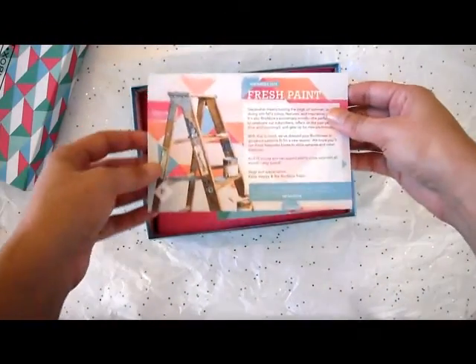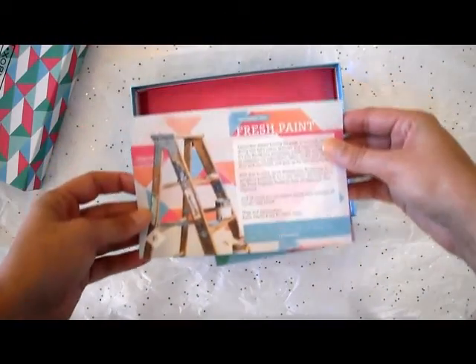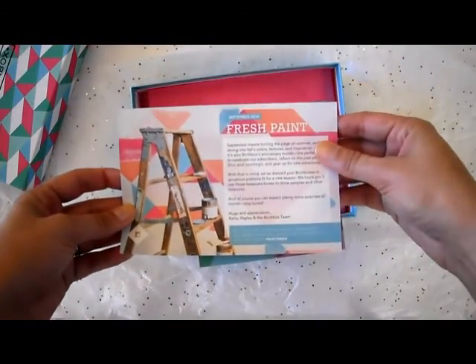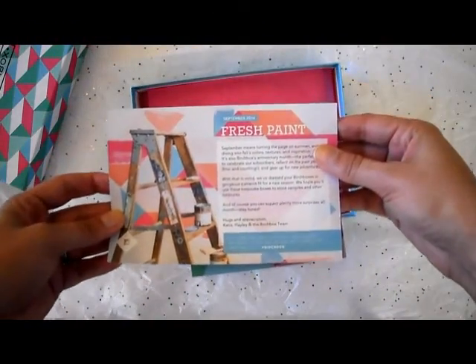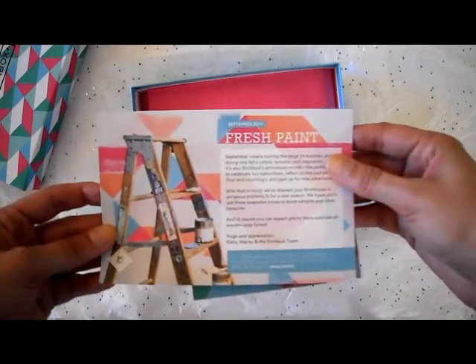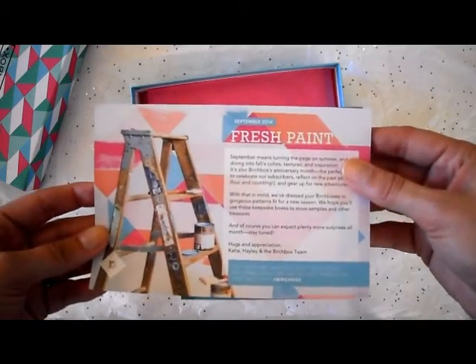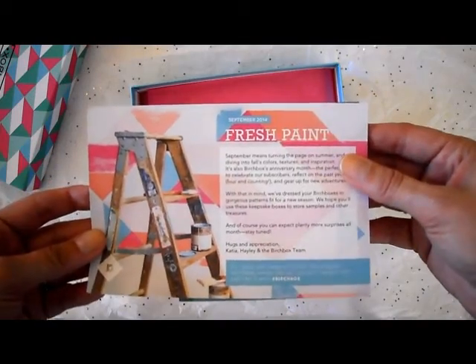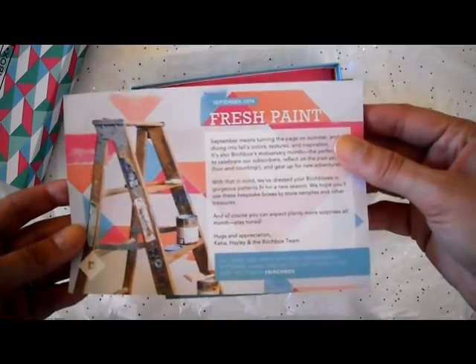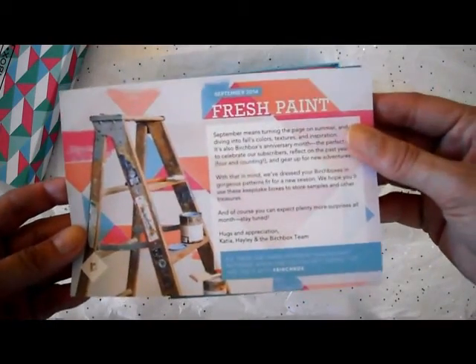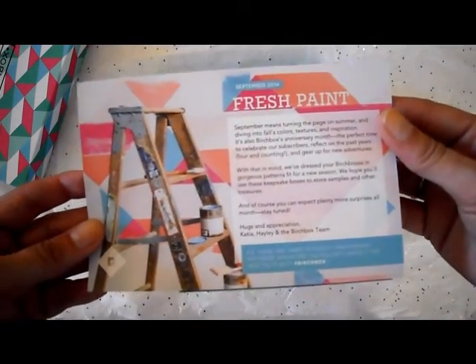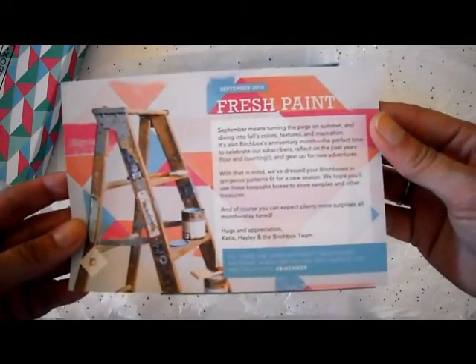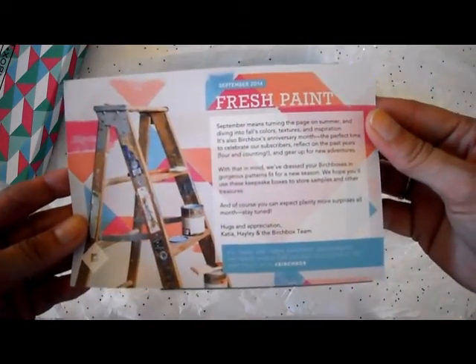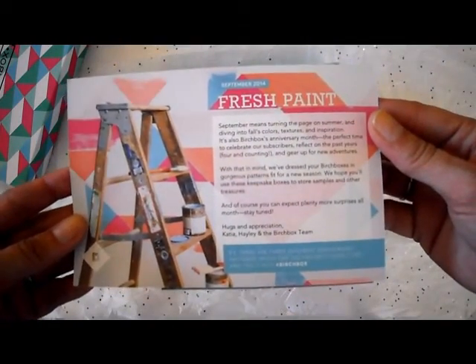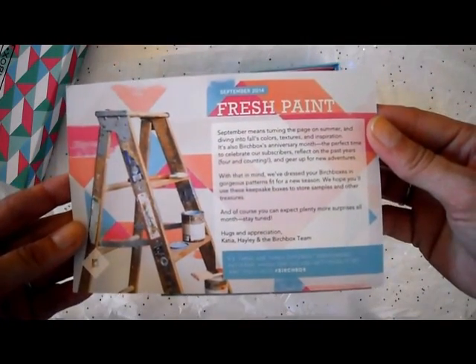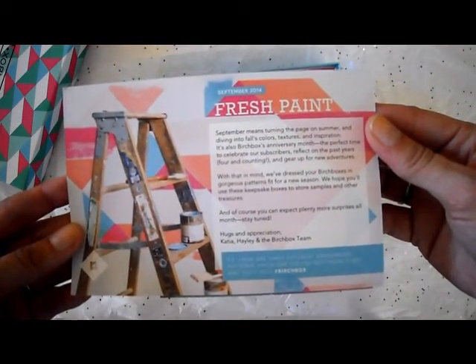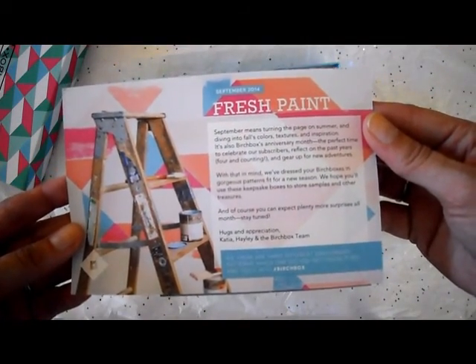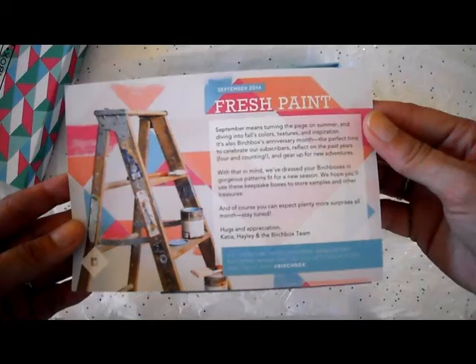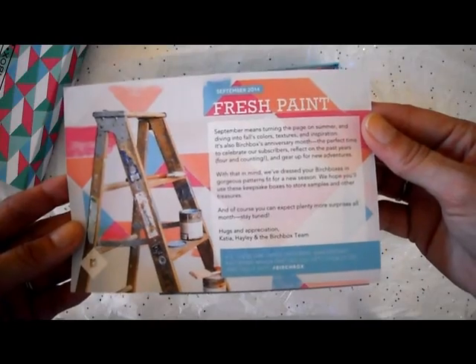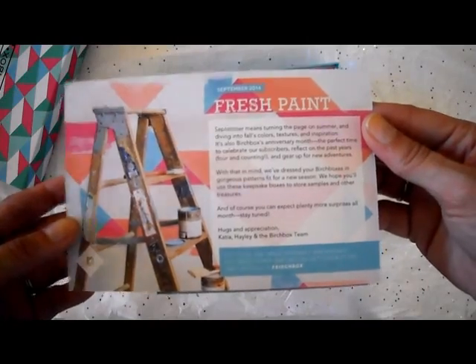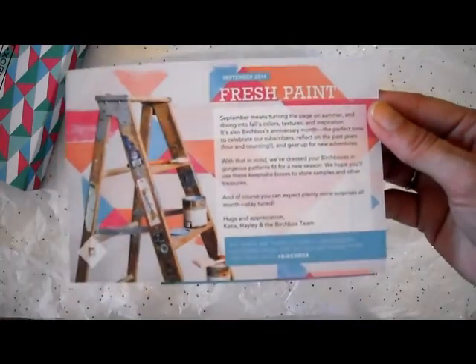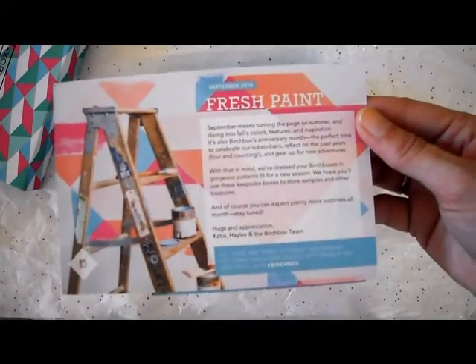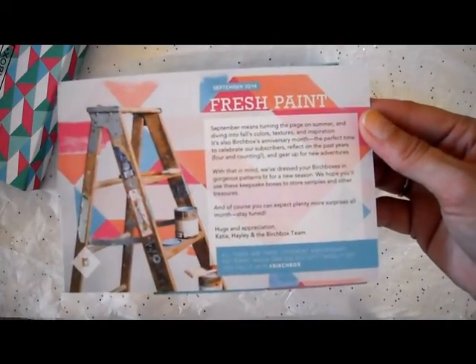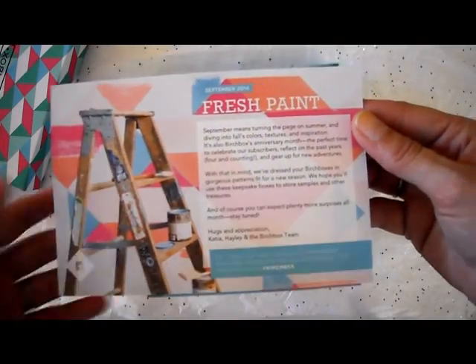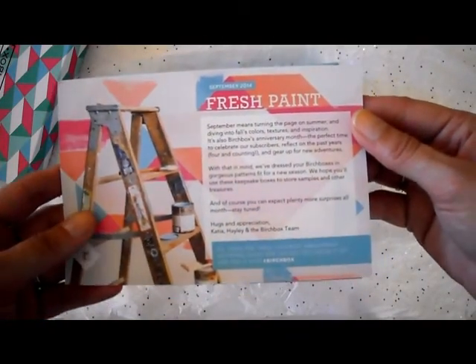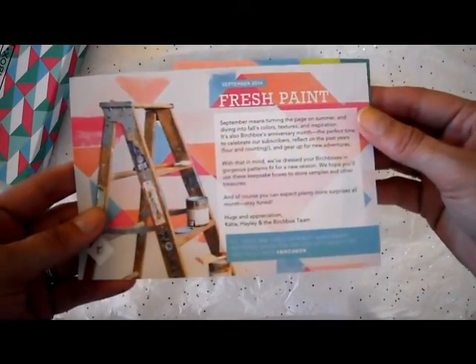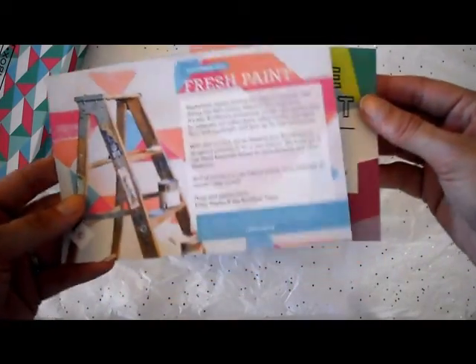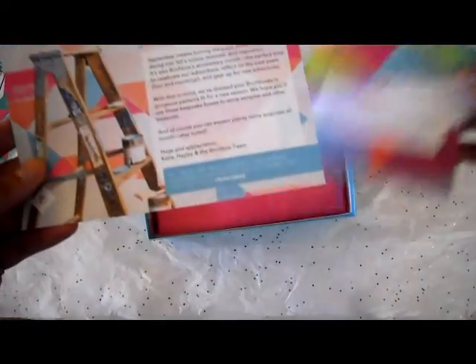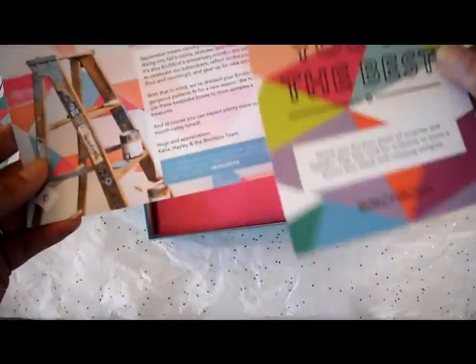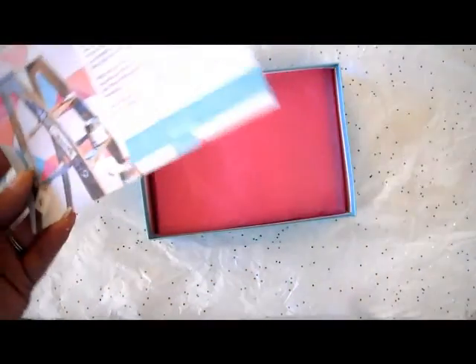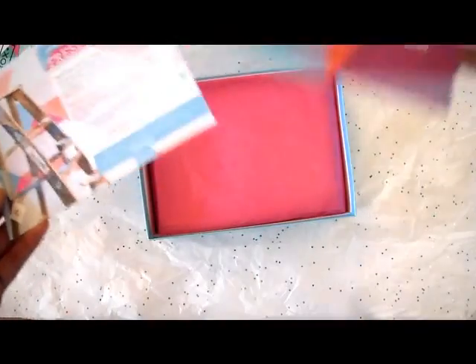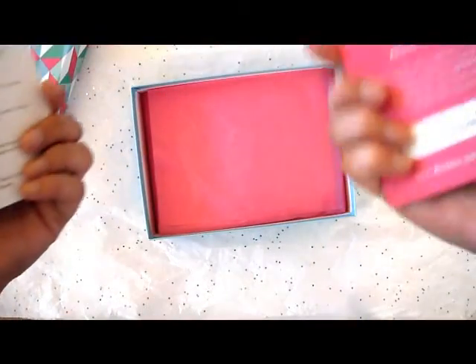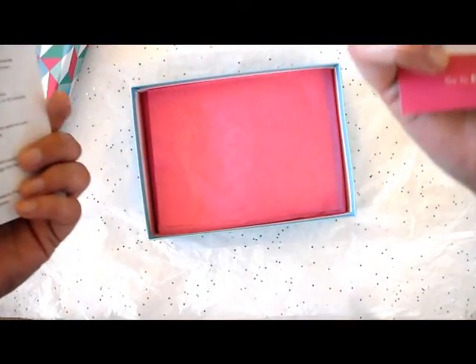So it looks like the theme of this month is fresh paint. It says September means turning the page on summer and diving into fall colors, textures, and inspiration. And it's also Birchbox's anniversary month.